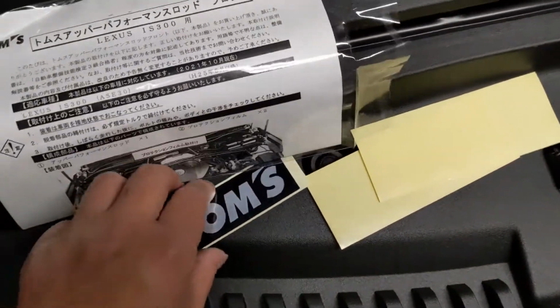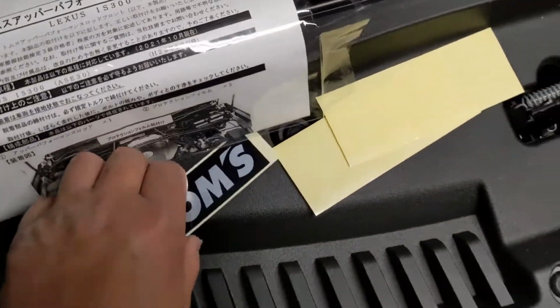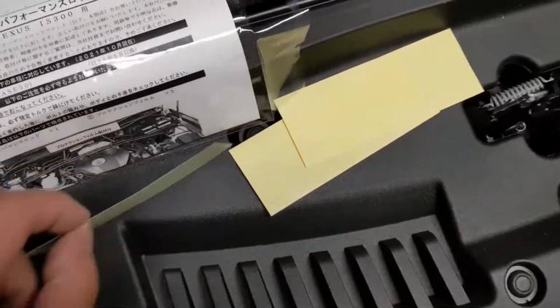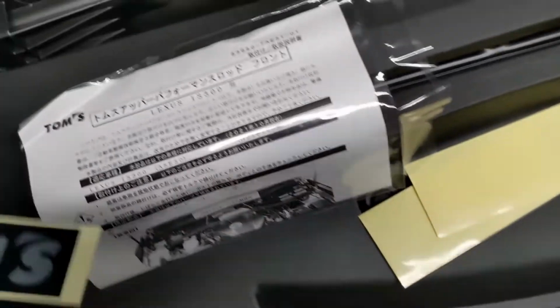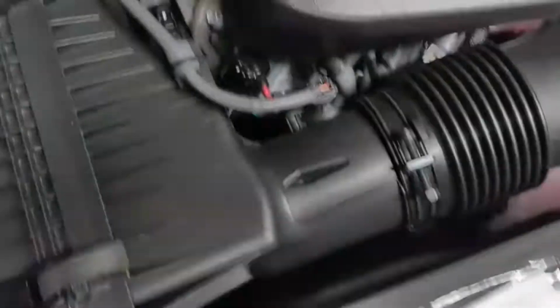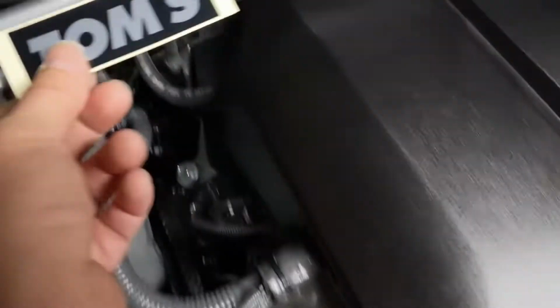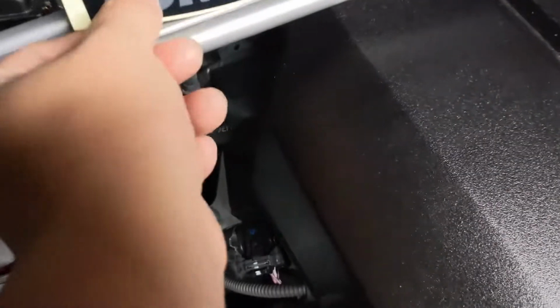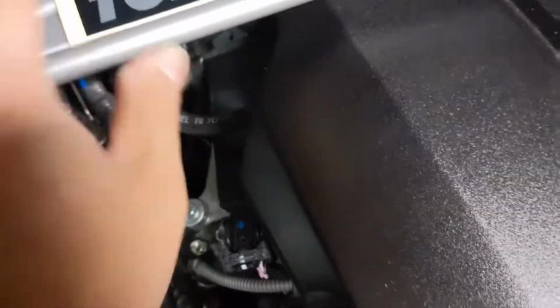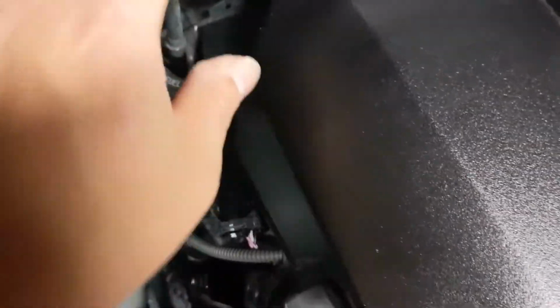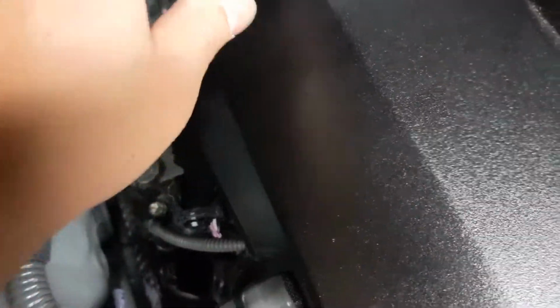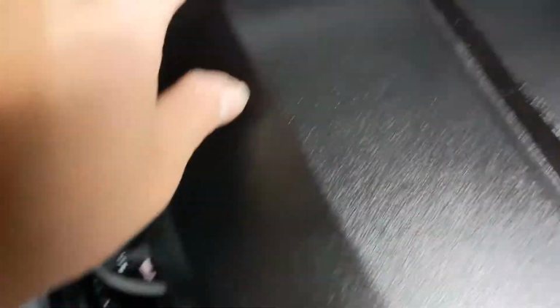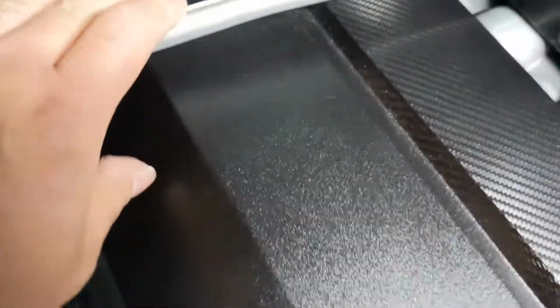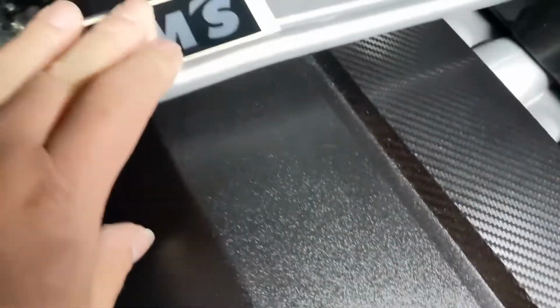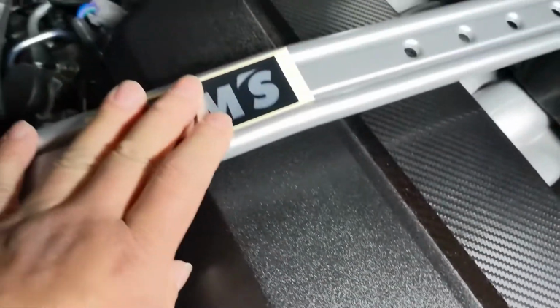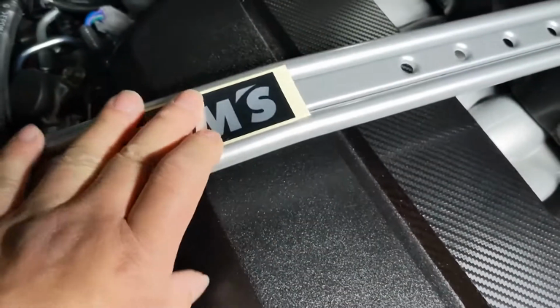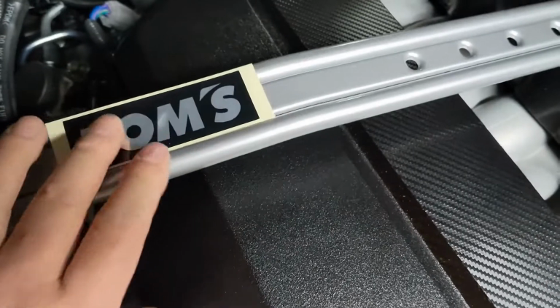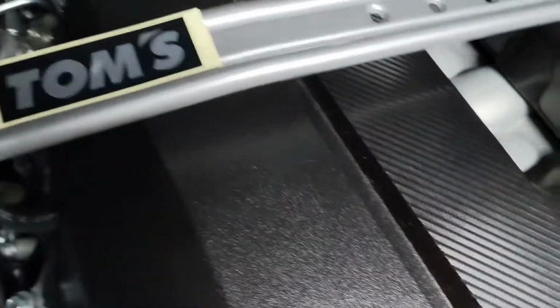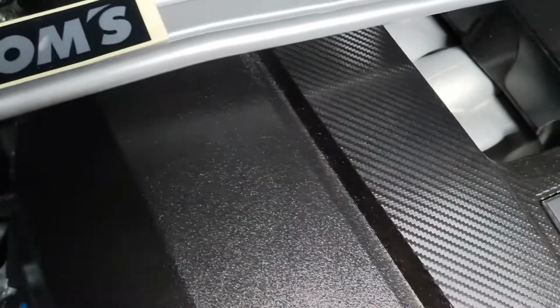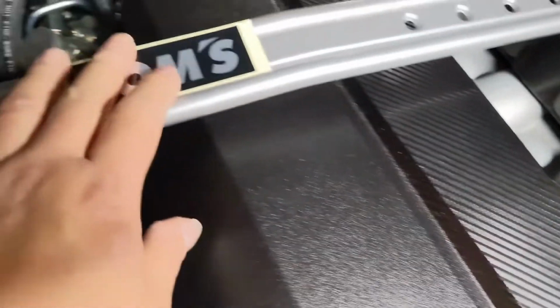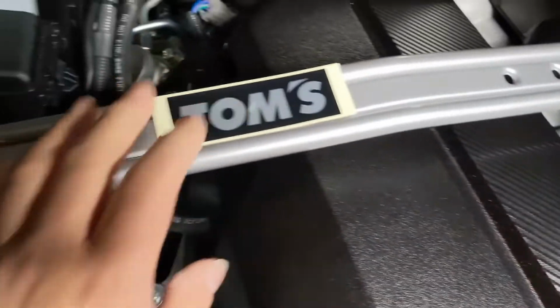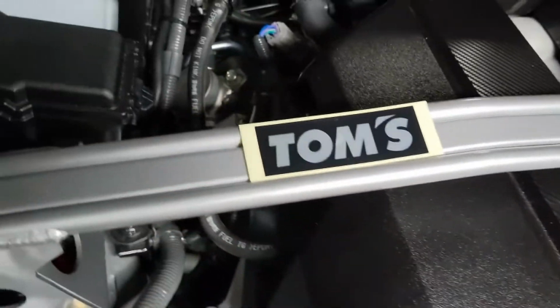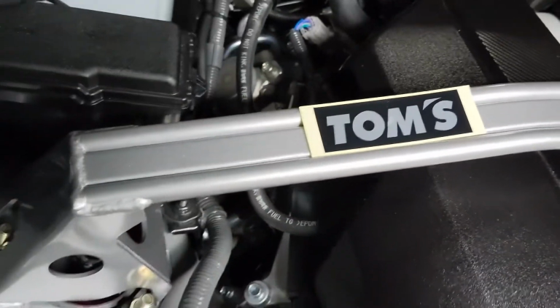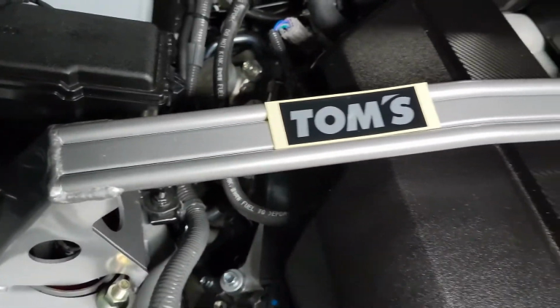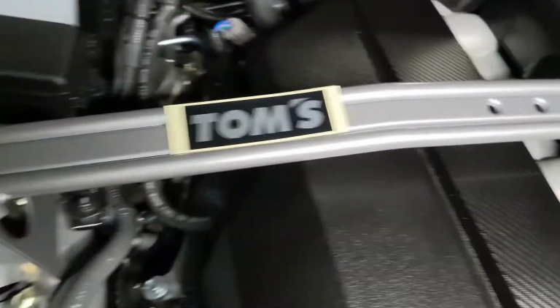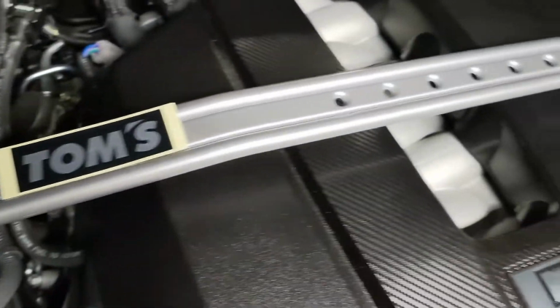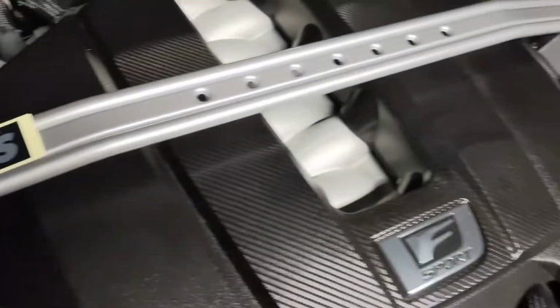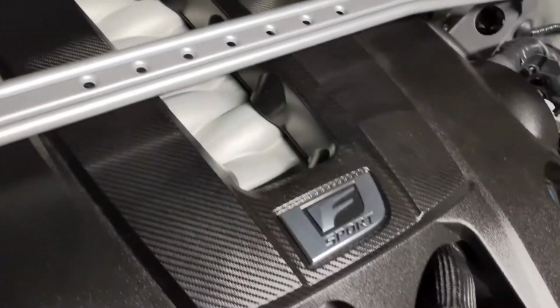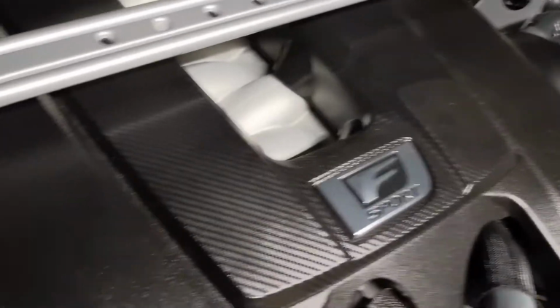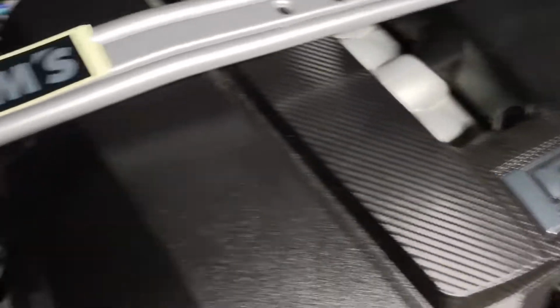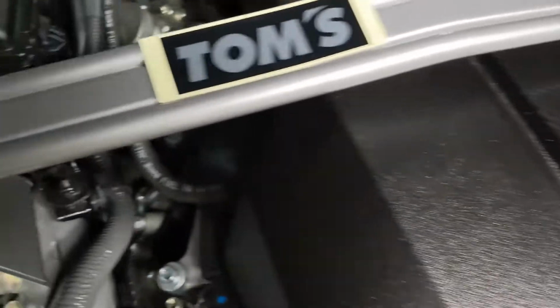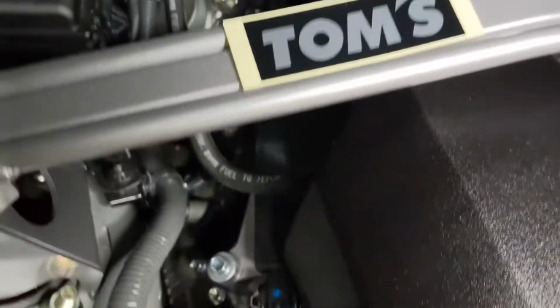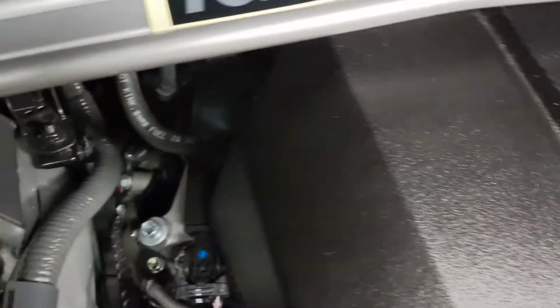So I'm just gonna figure out where I'm gonna put this sticker. The sticker is actually wider than the strut bar. Where am I supposed to put it? Maybe I'm not gonna install it.